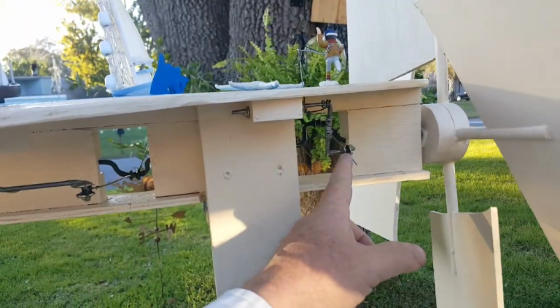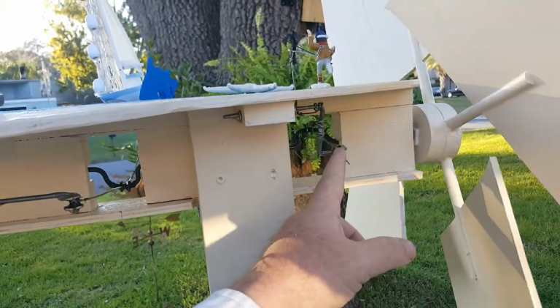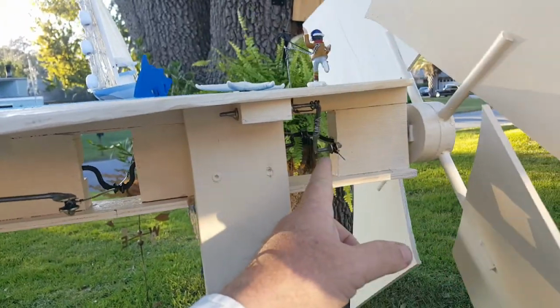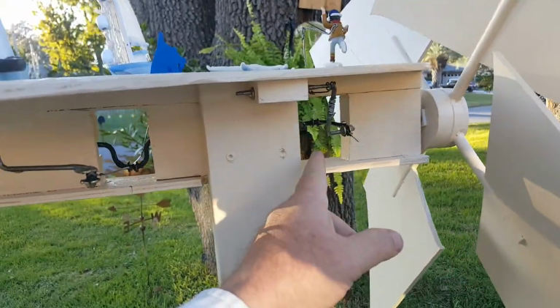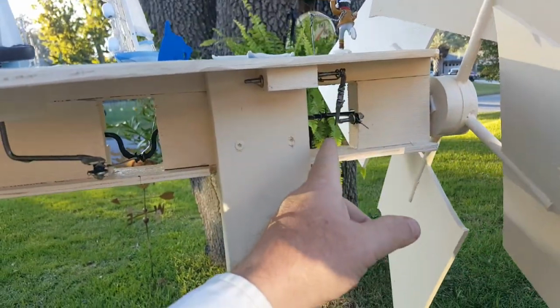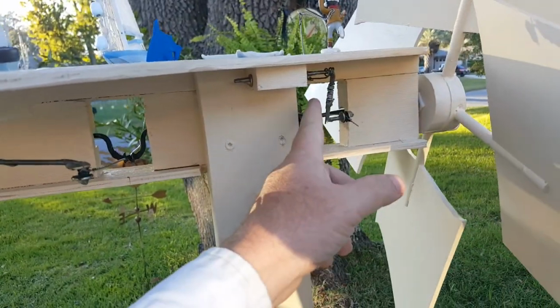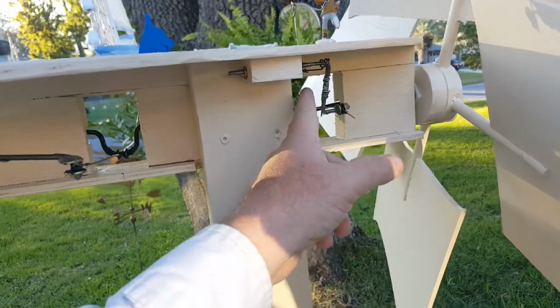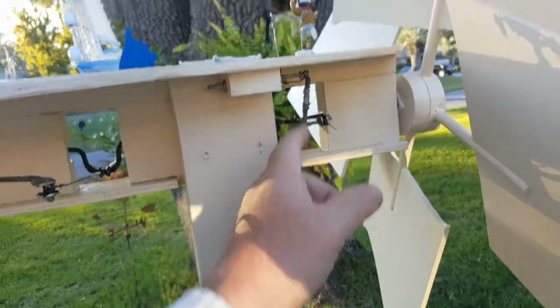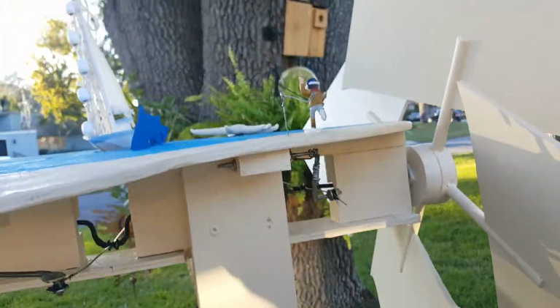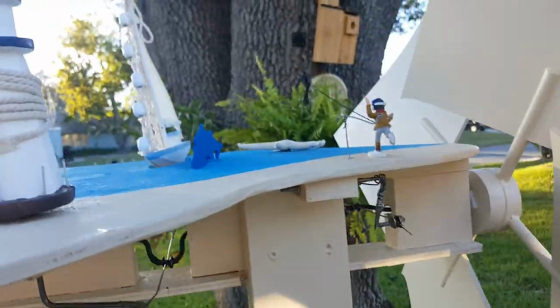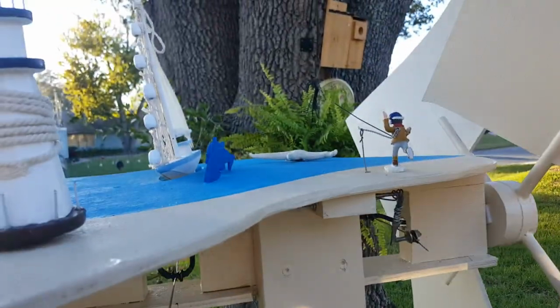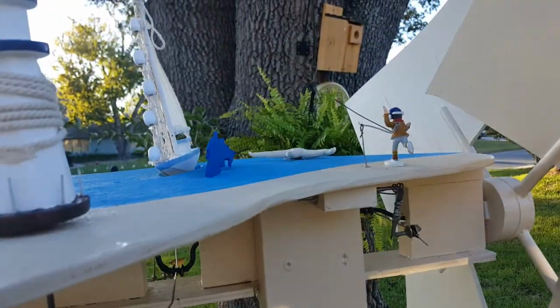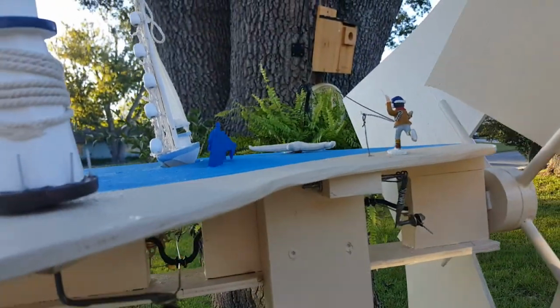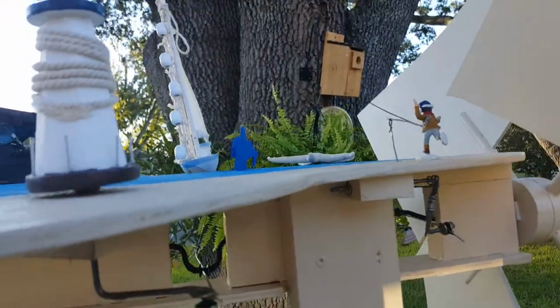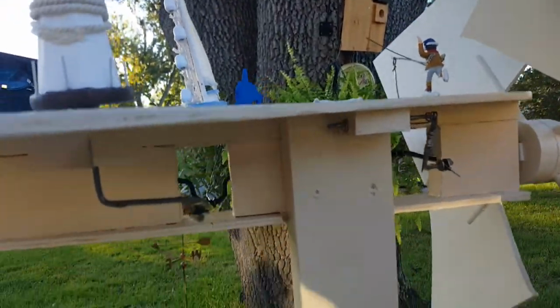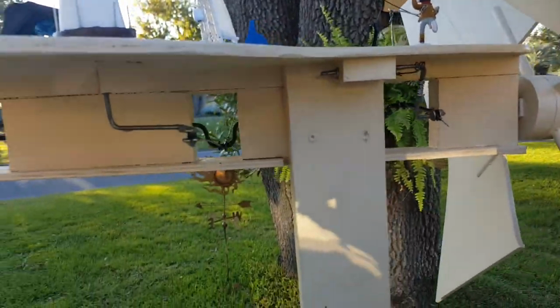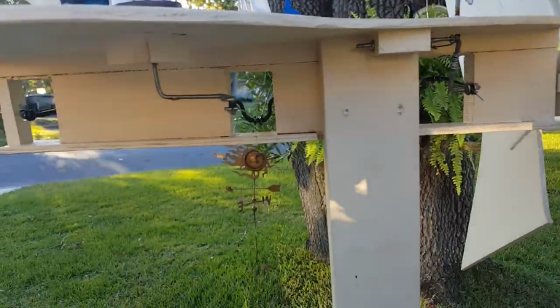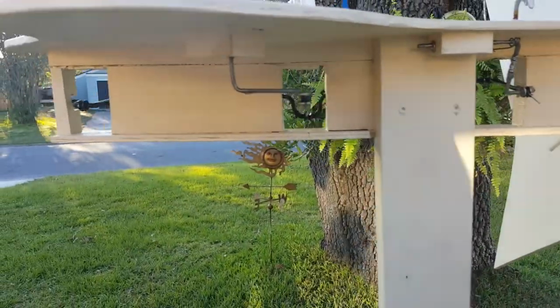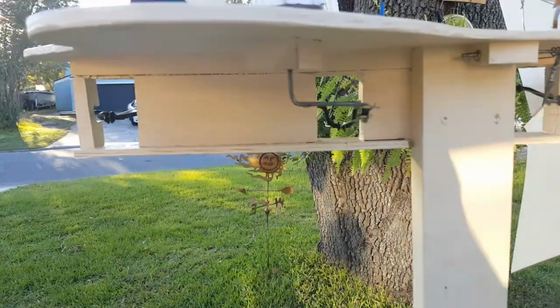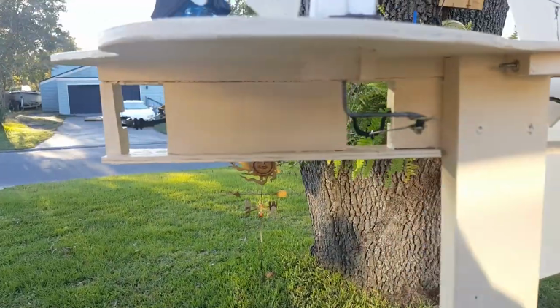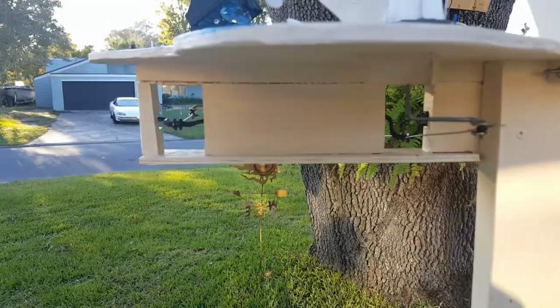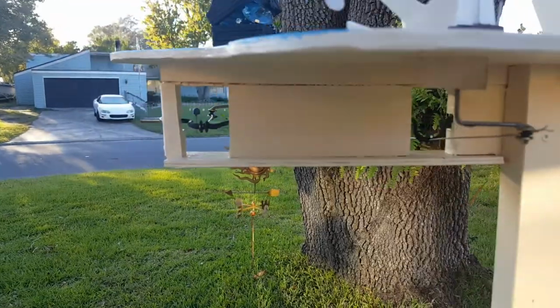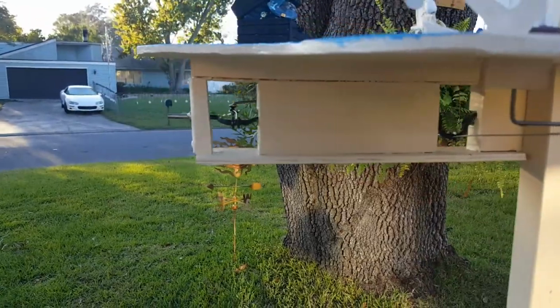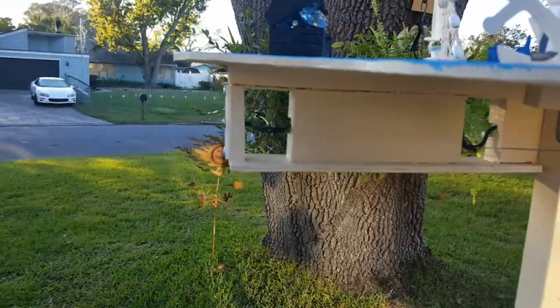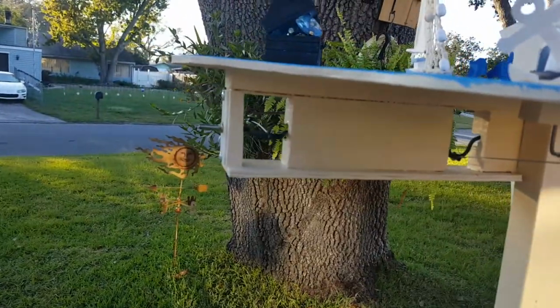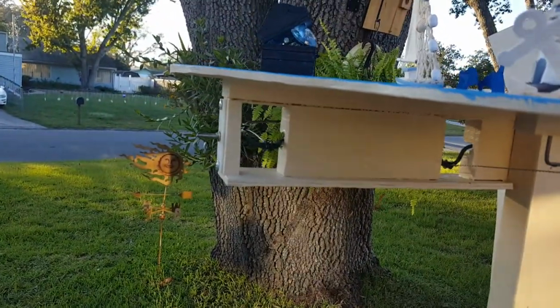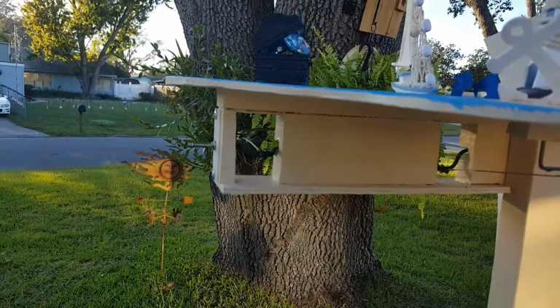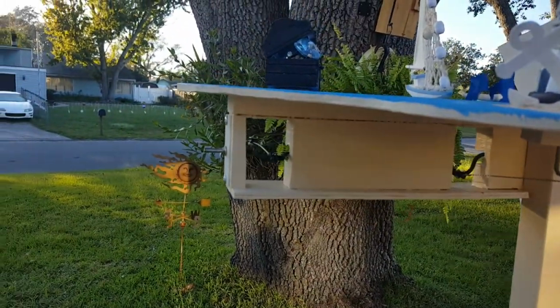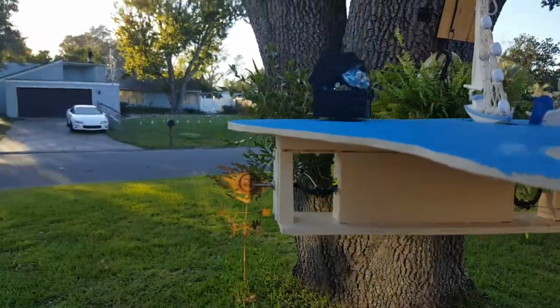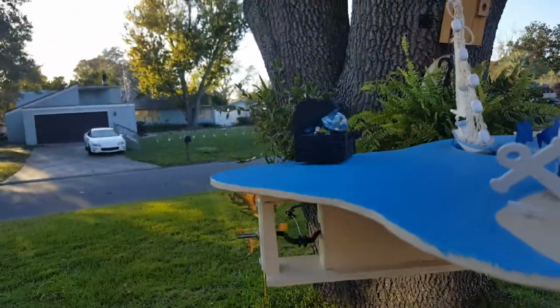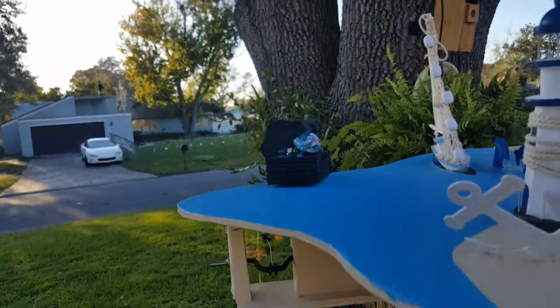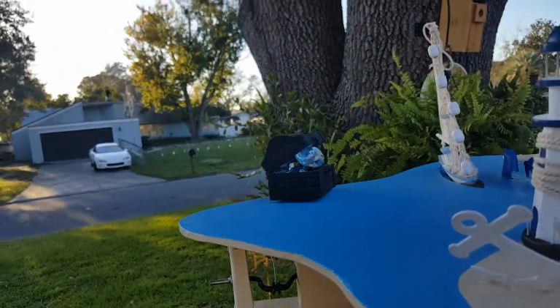Washers — epoxy it on. It's a relatively simple design and it just takes moderate wind to make it run.